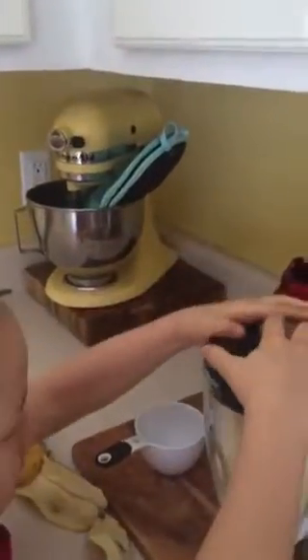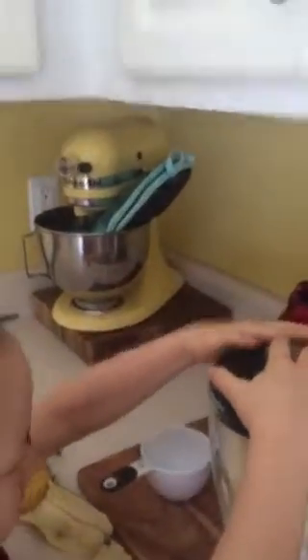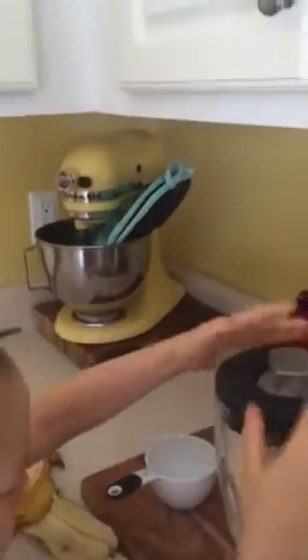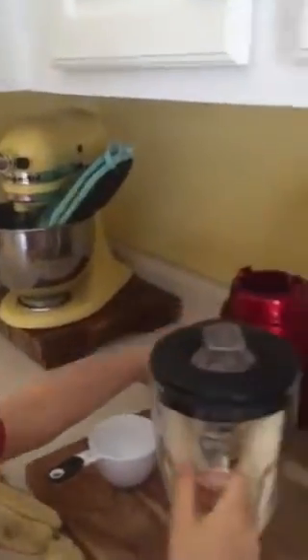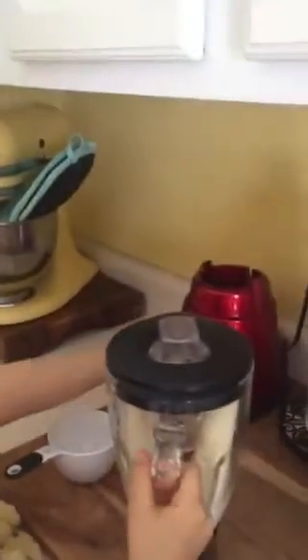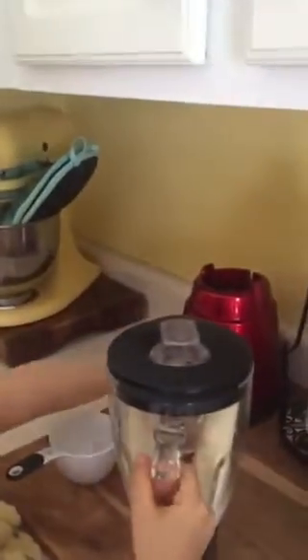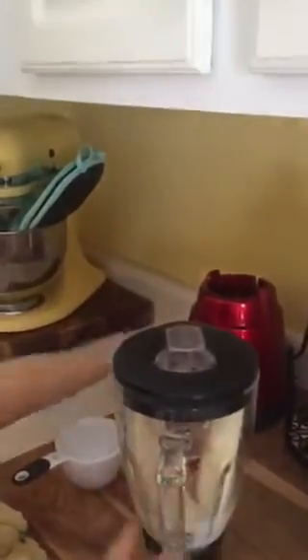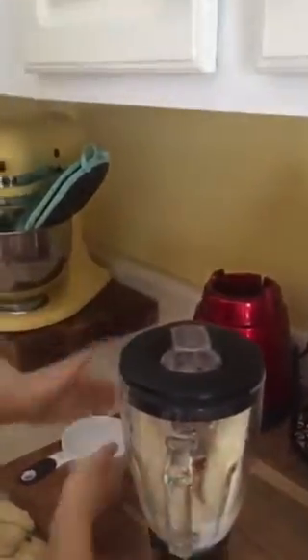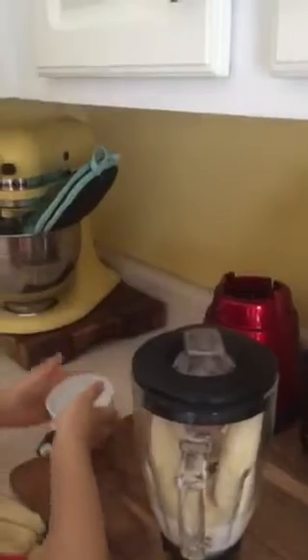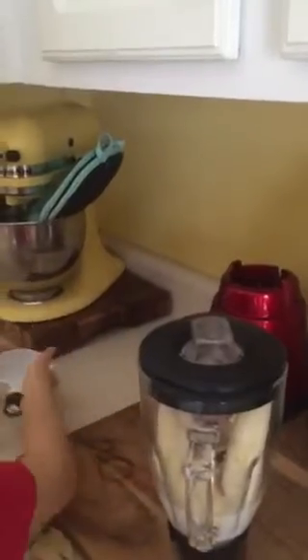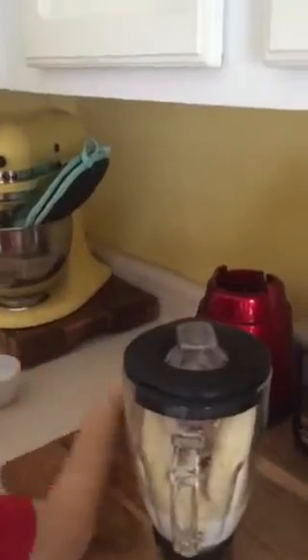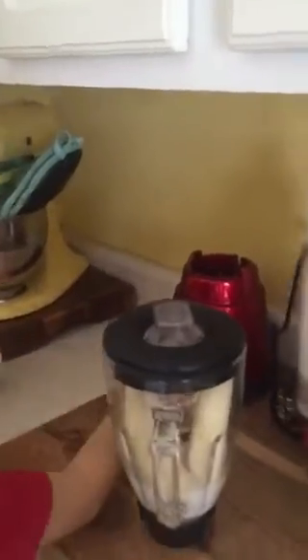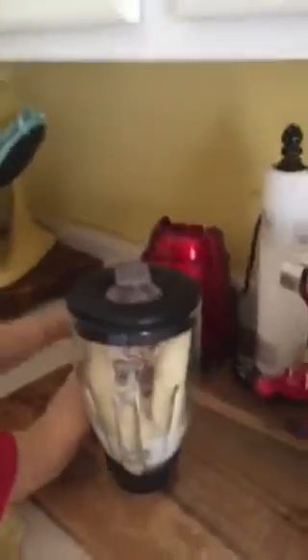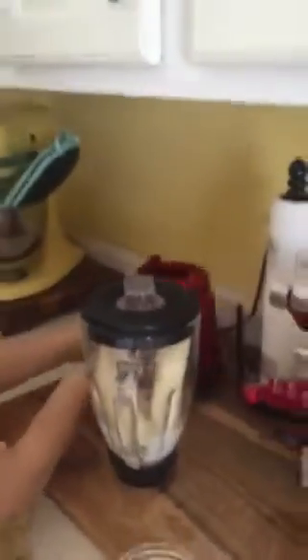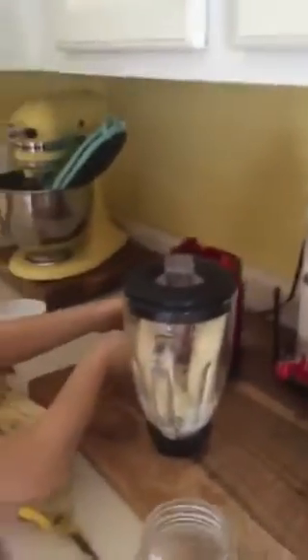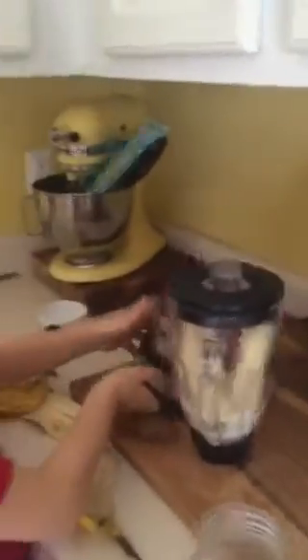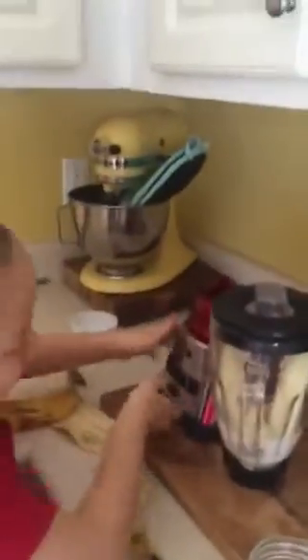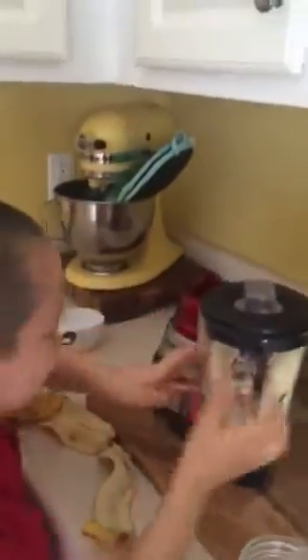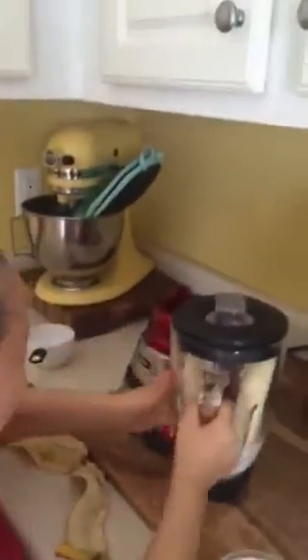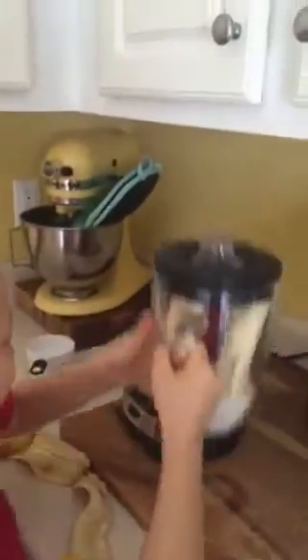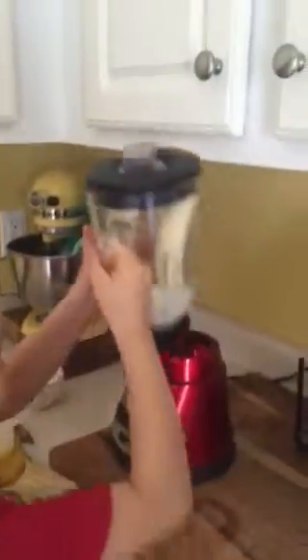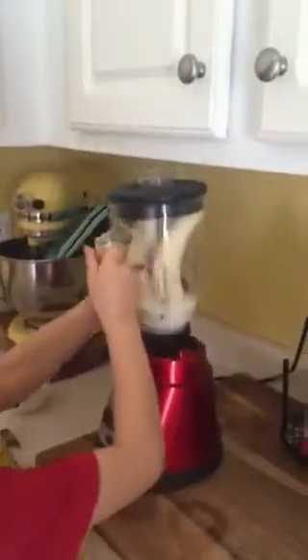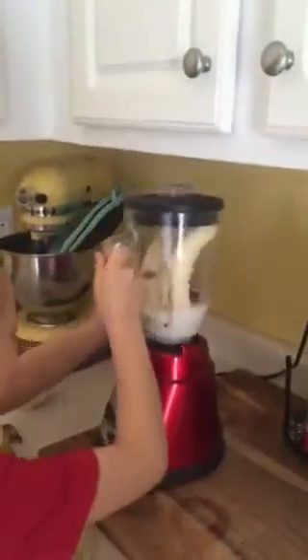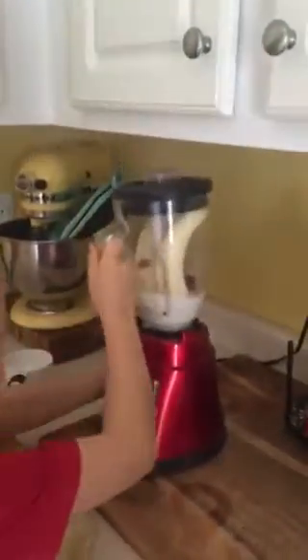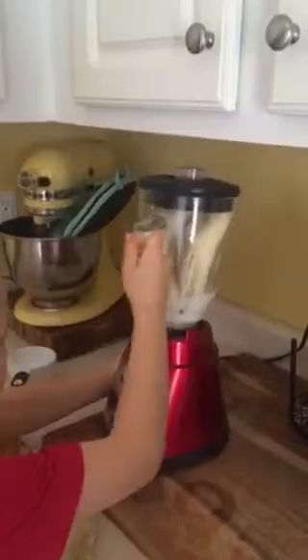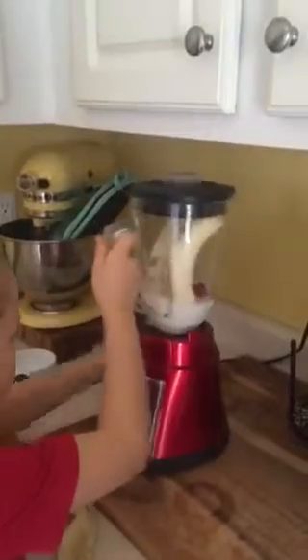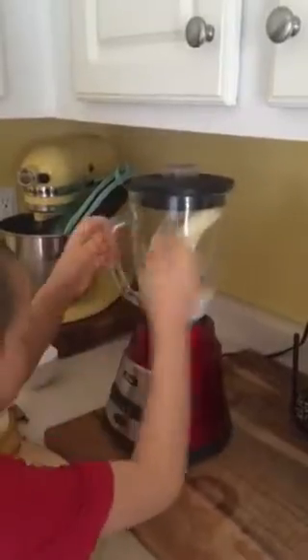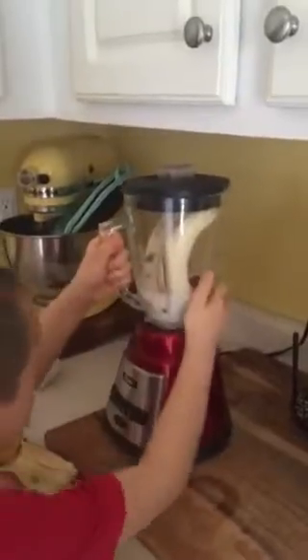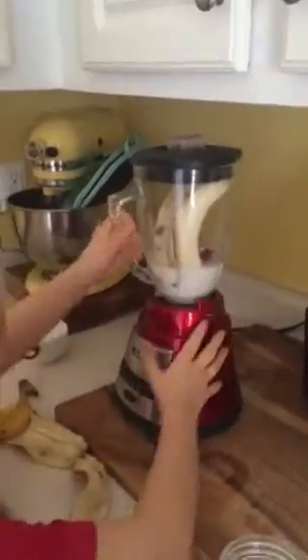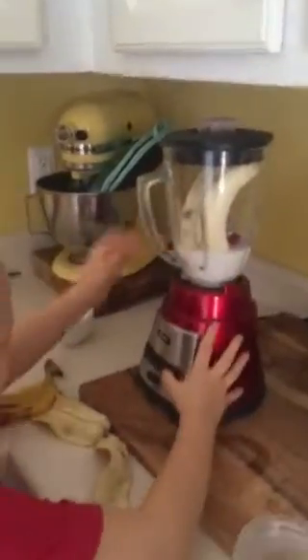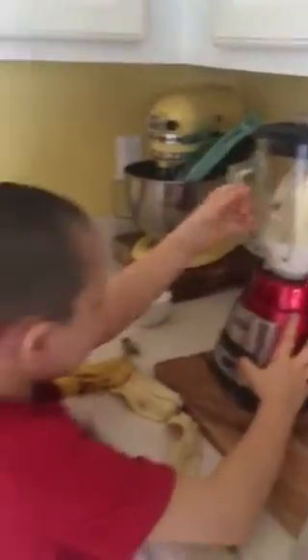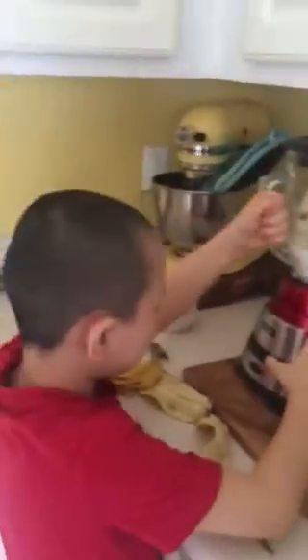Do you want ice or no? I think it's gonna be good like this. All right. It's all in — I don't really do ice though. Go on, show me who's boss. Ready? Yes, we're ready.